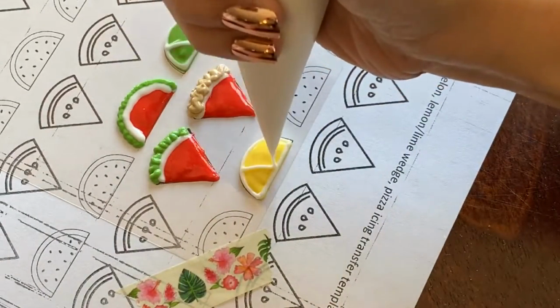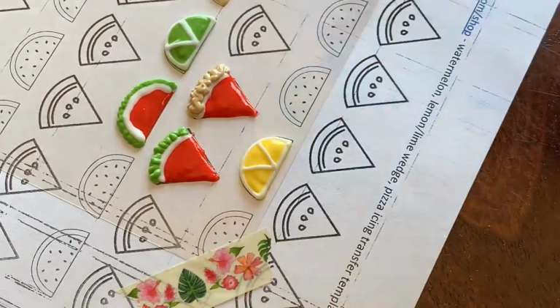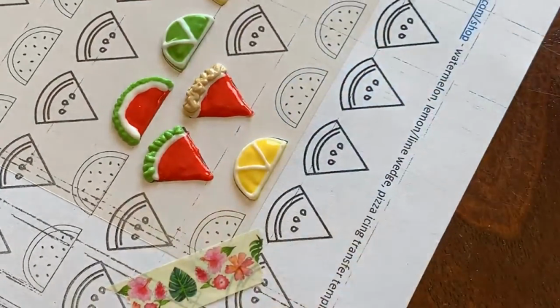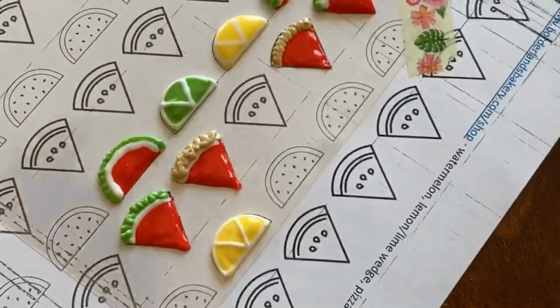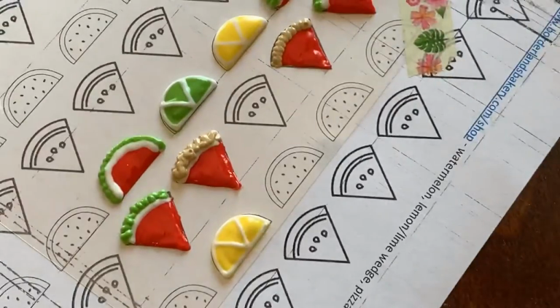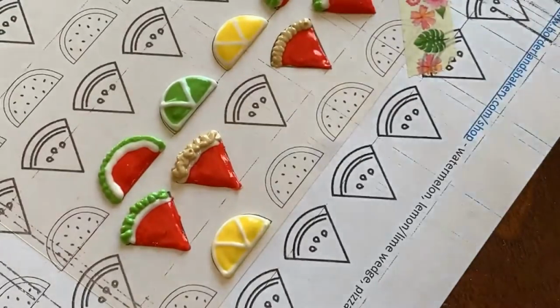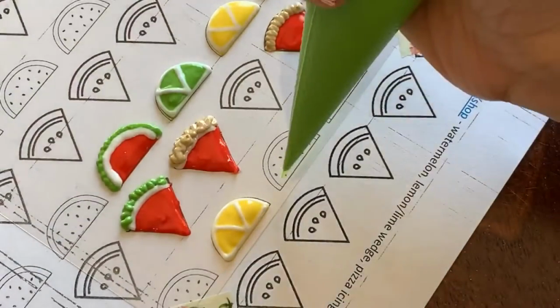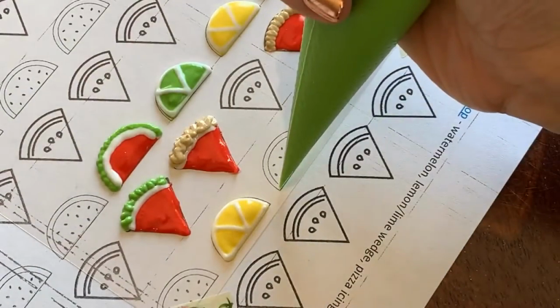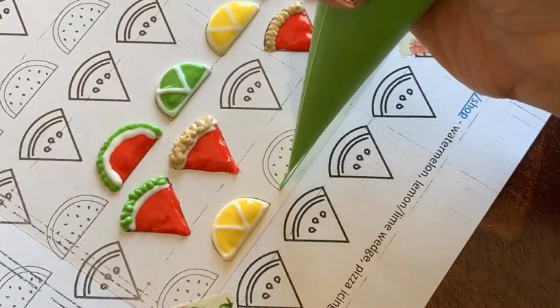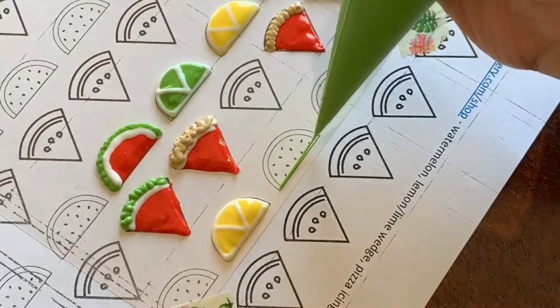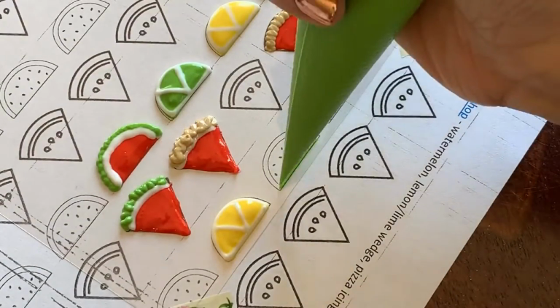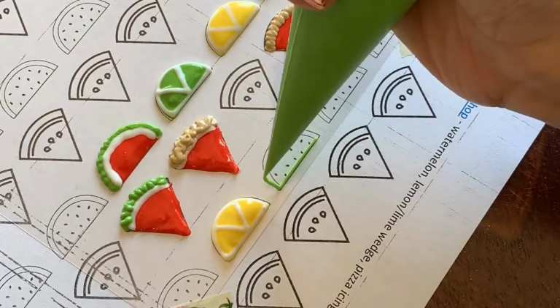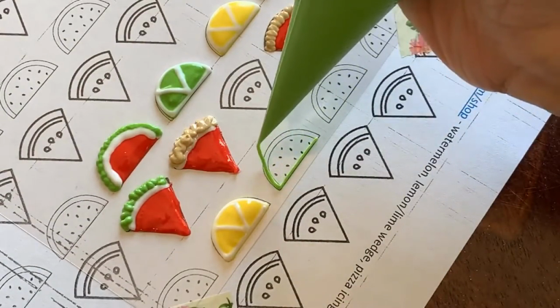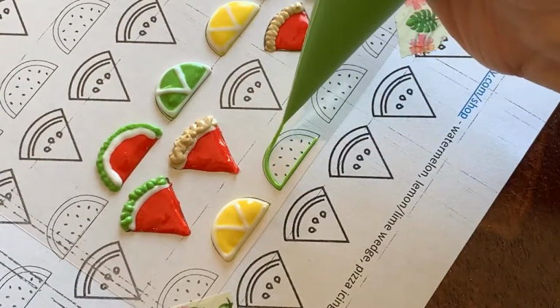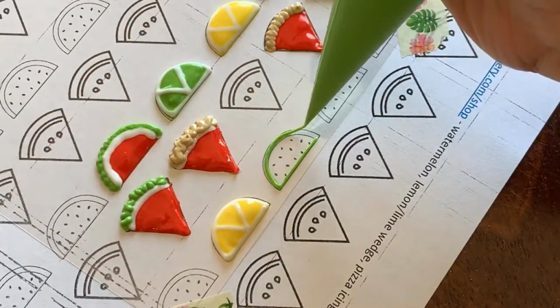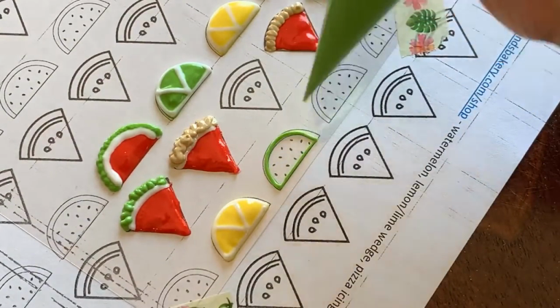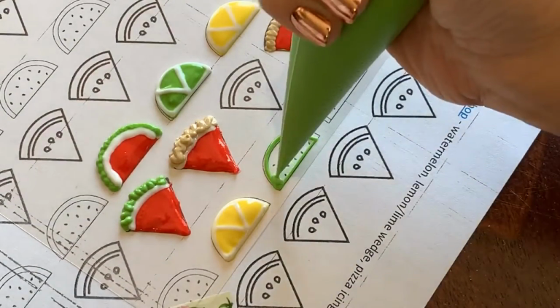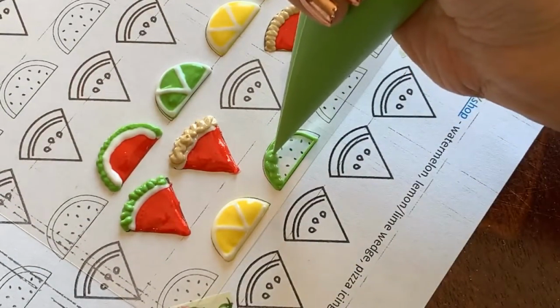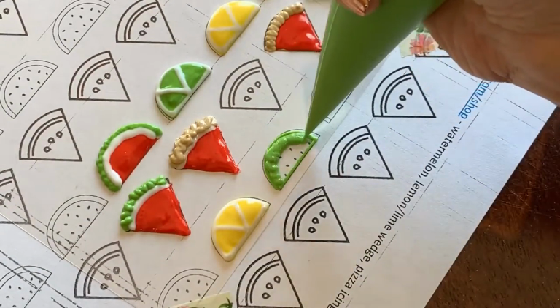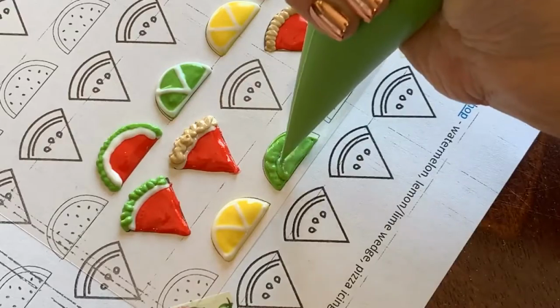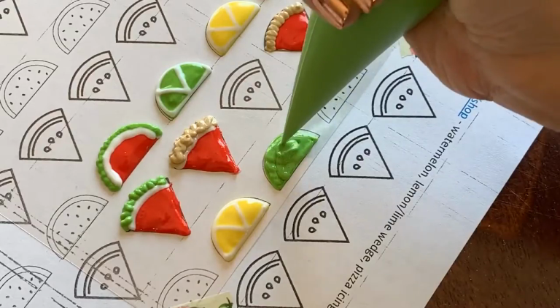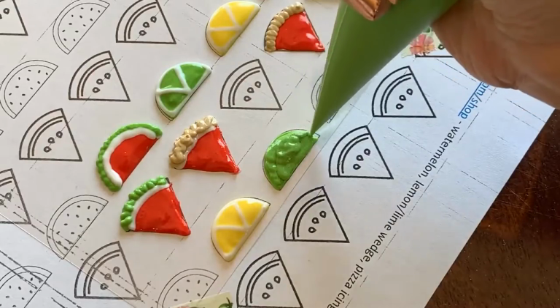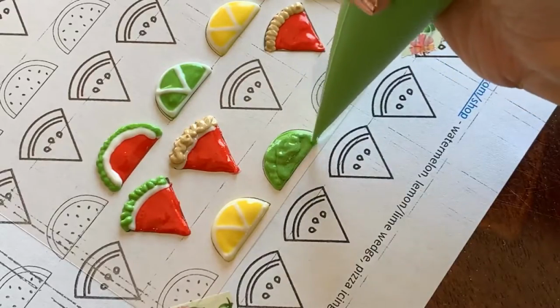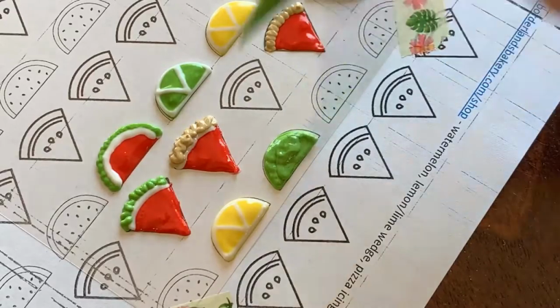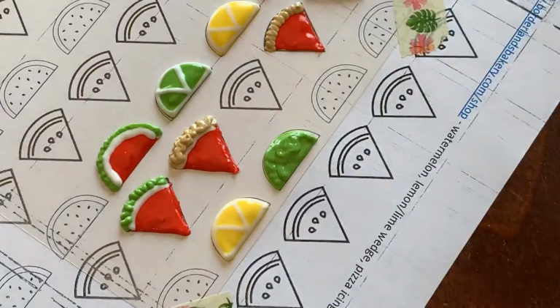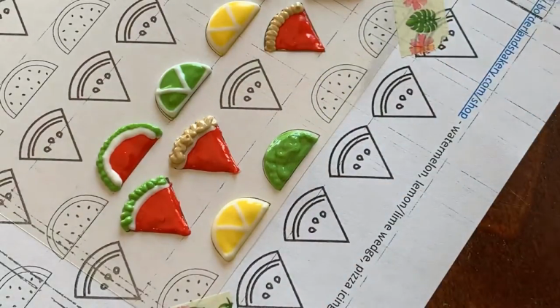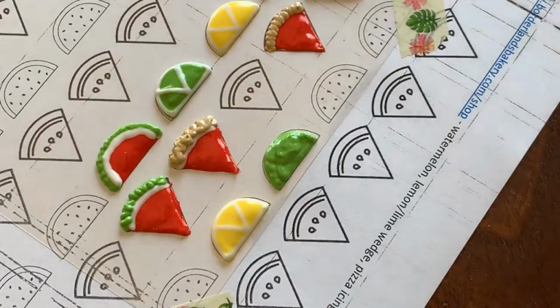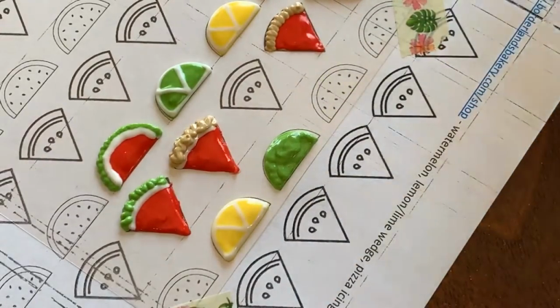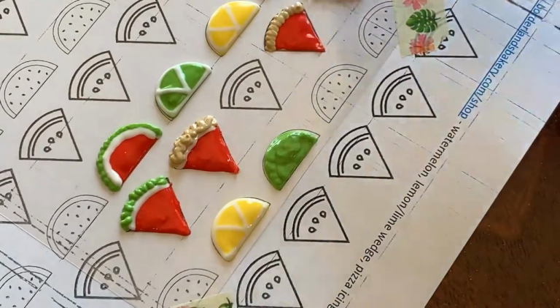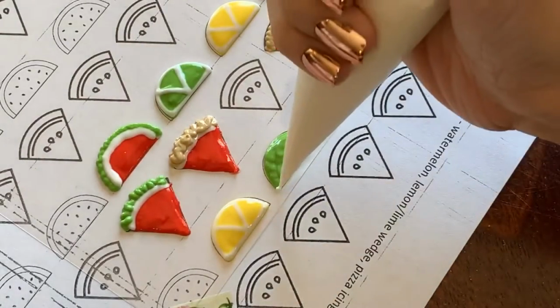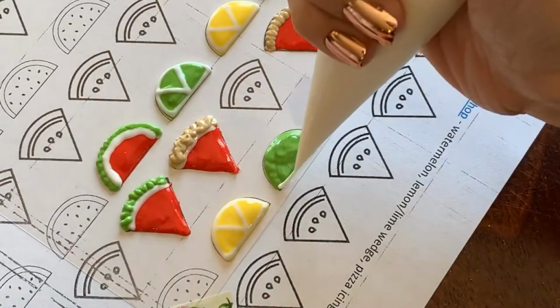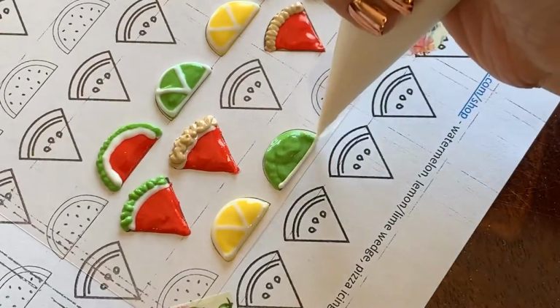We're going to pipe these designs on and let them fully dry overnight so that they are easy to pop off as they dry.